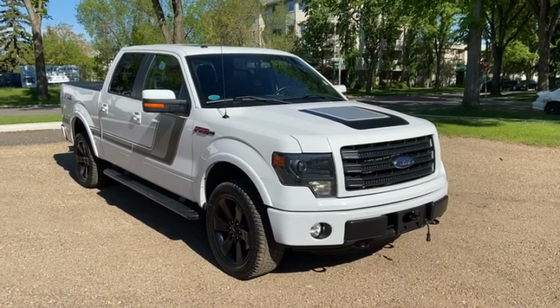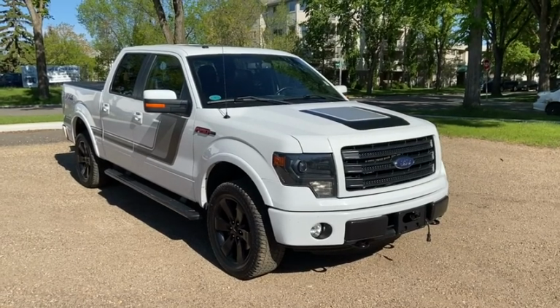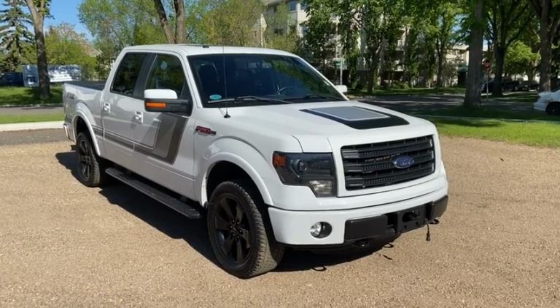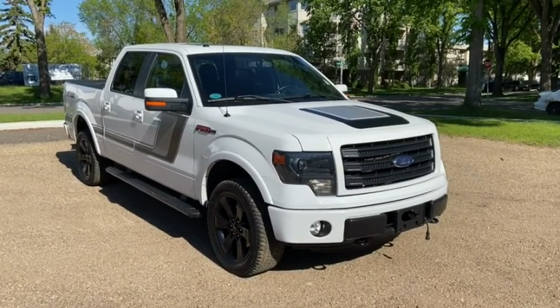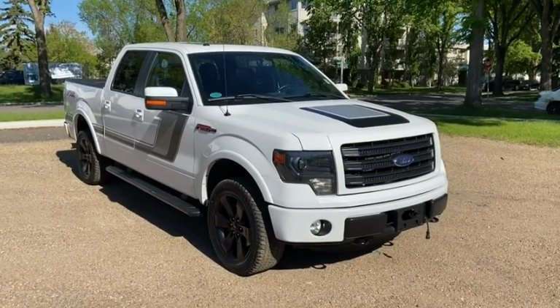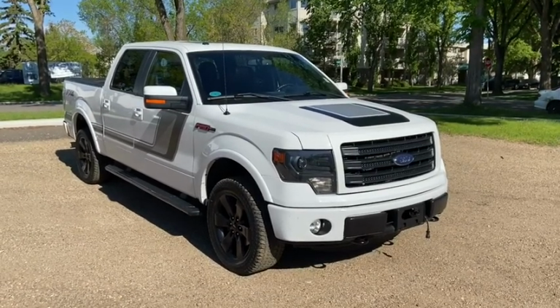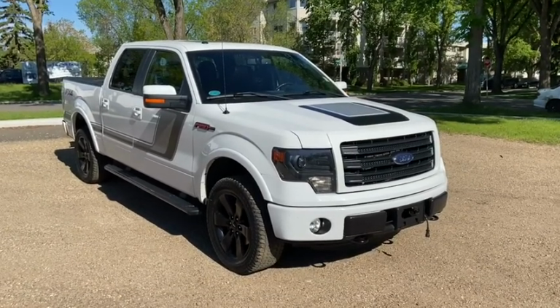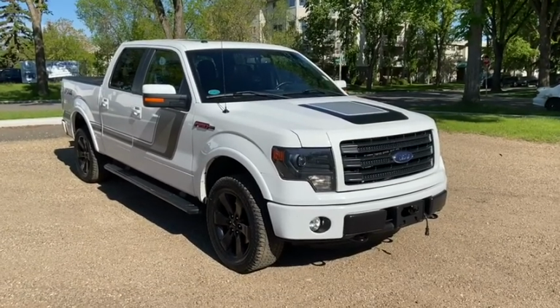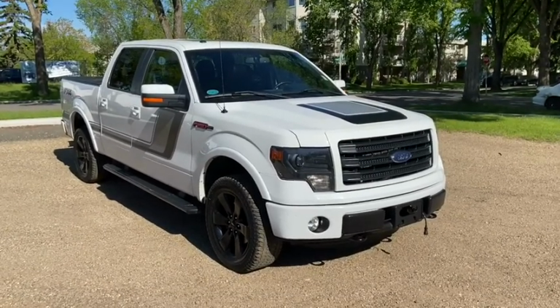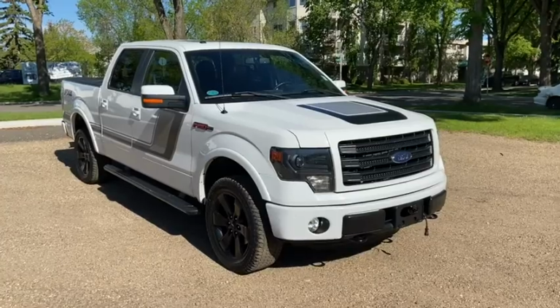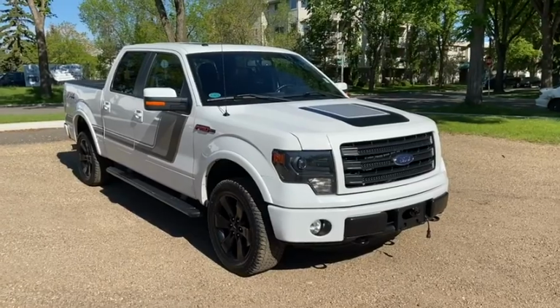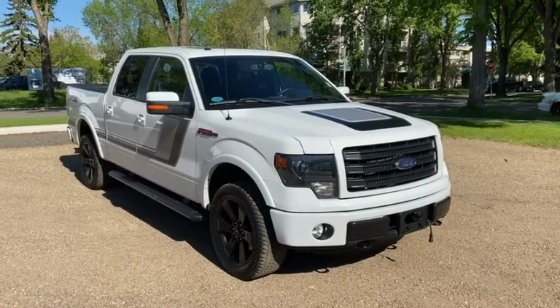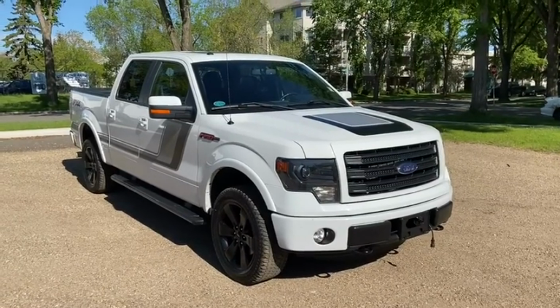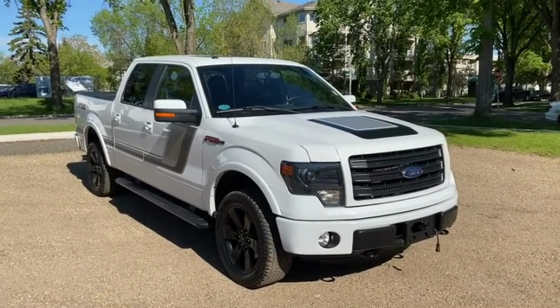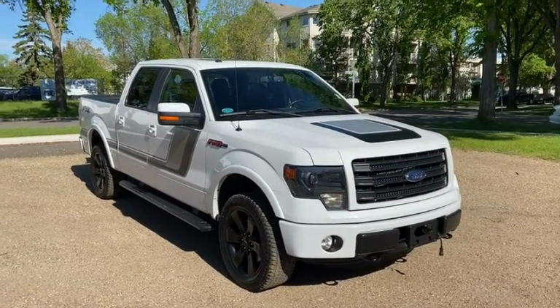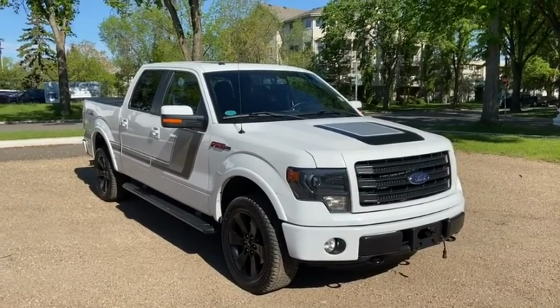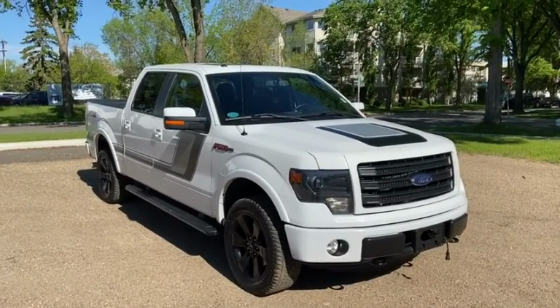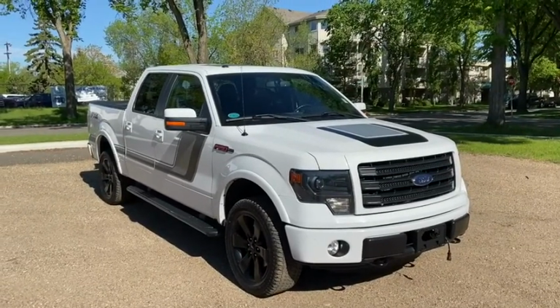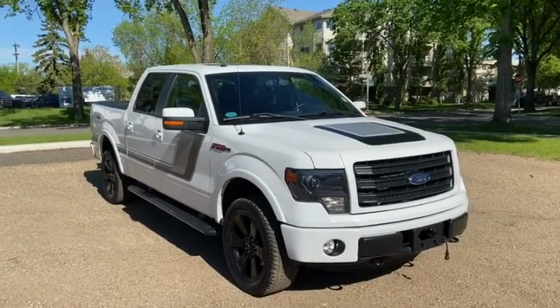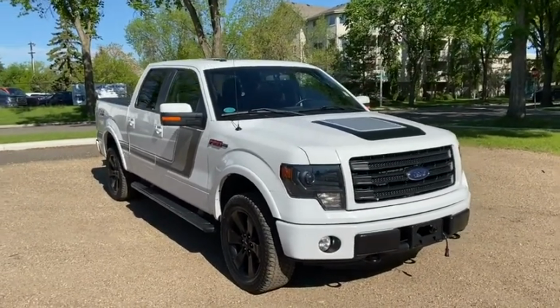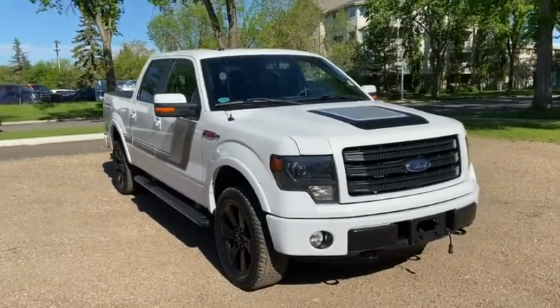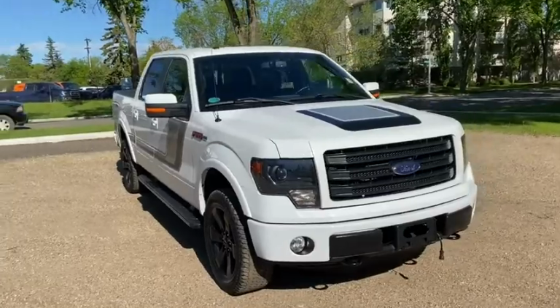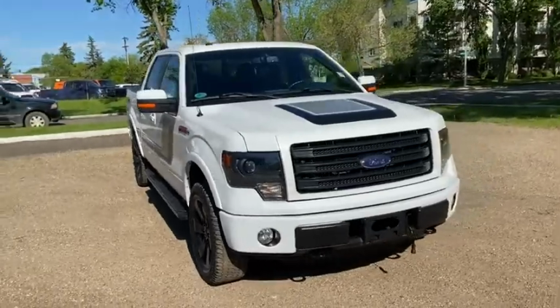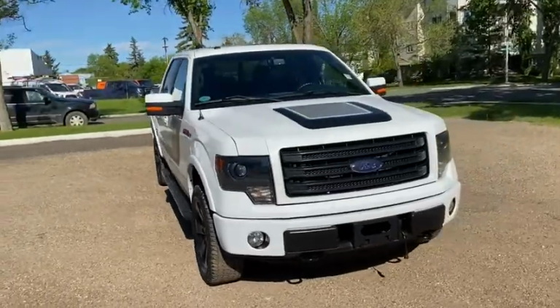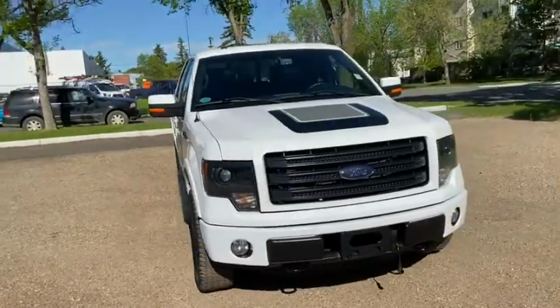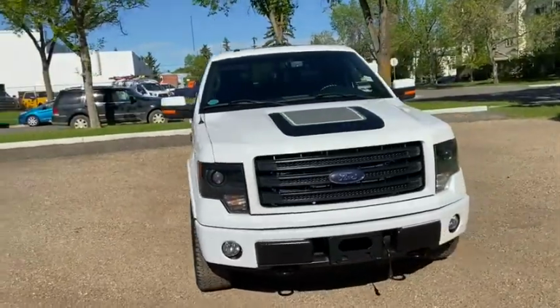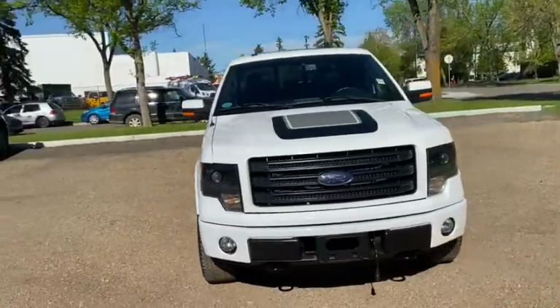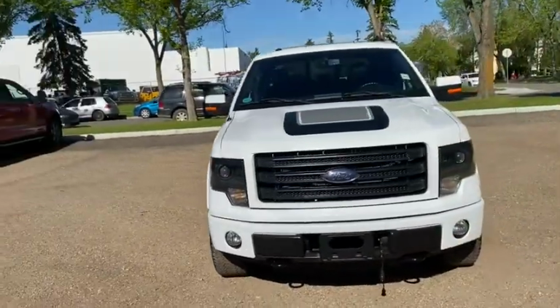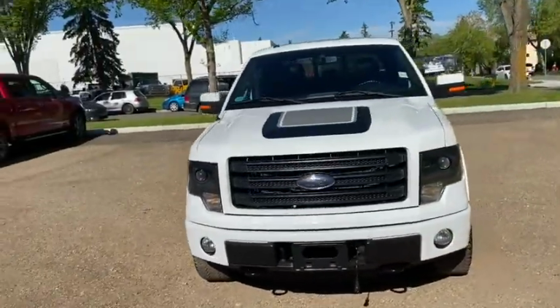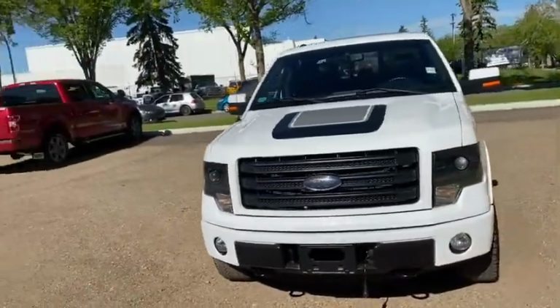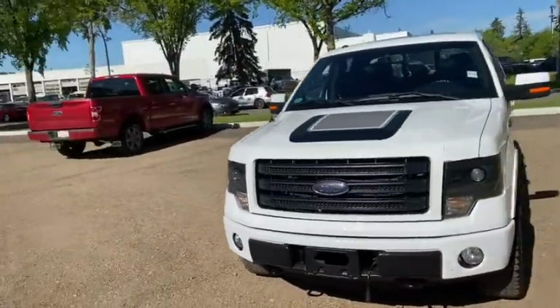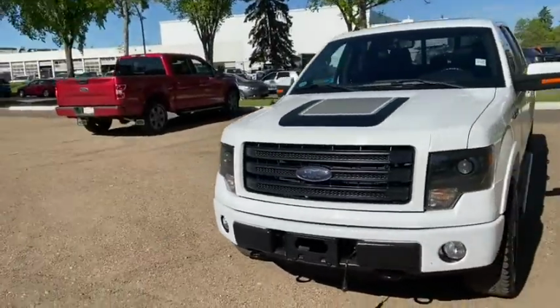Hey, it's Lindsay again at Waterloo Ford Lincoln. Today I'm showing you this 2014 Ford F-150 FX4 in white. This F-150 has the 5-litre V8 engine with automatic transmission and four-wheel drive.